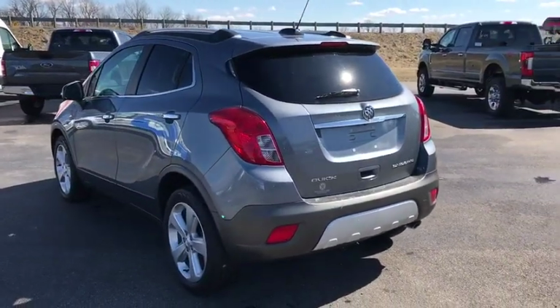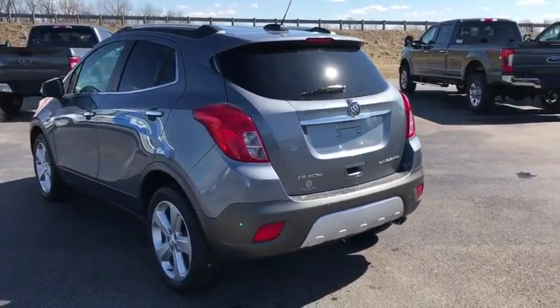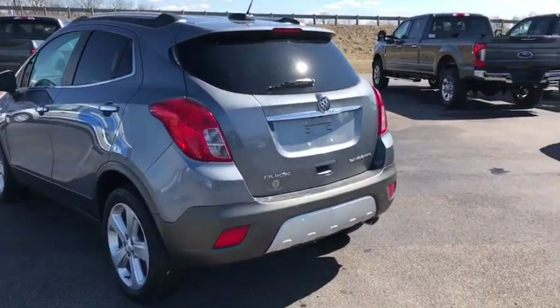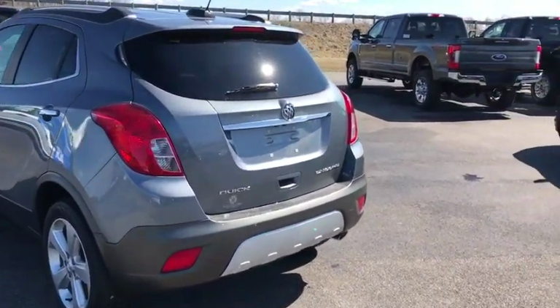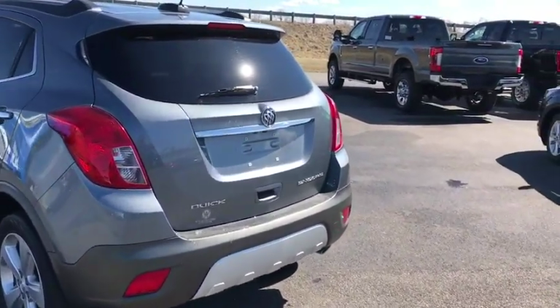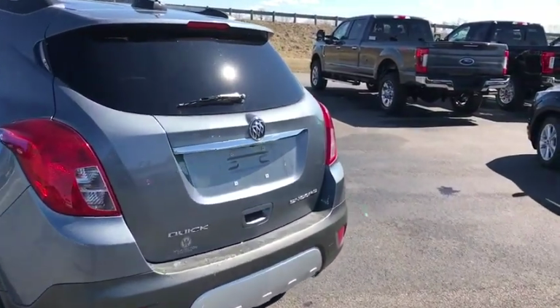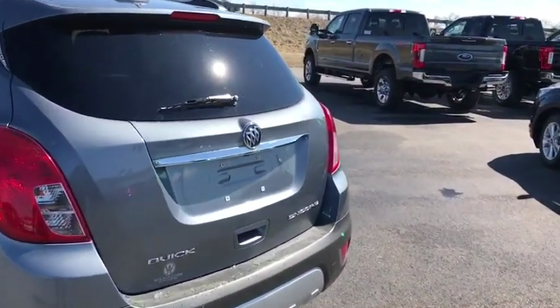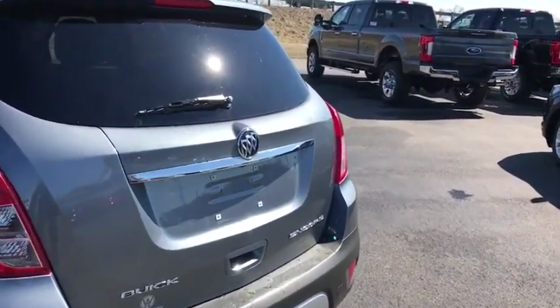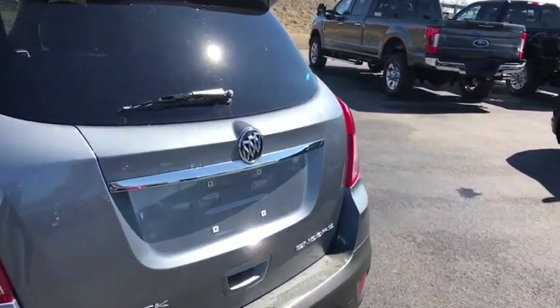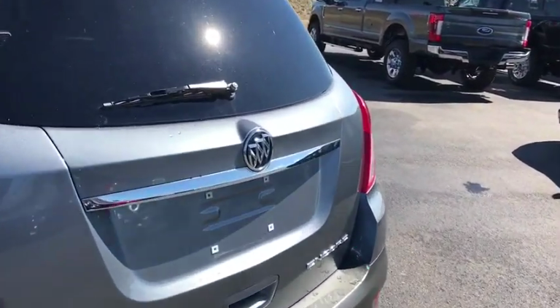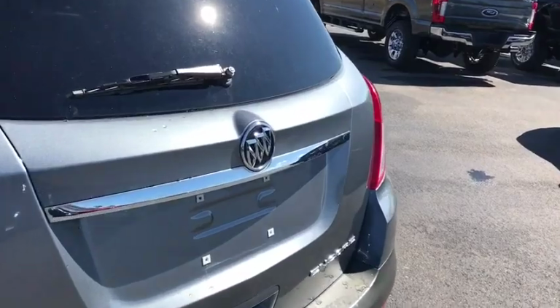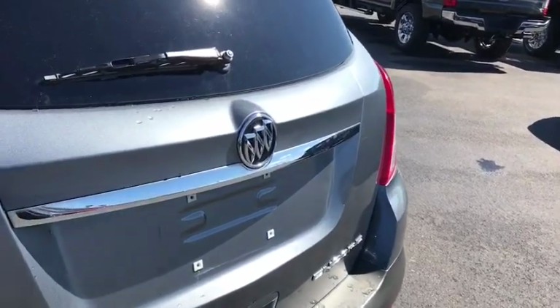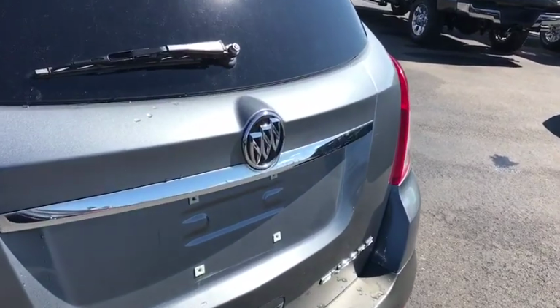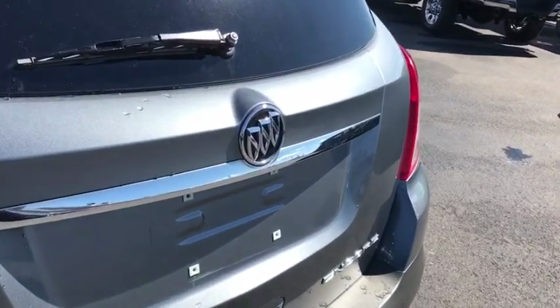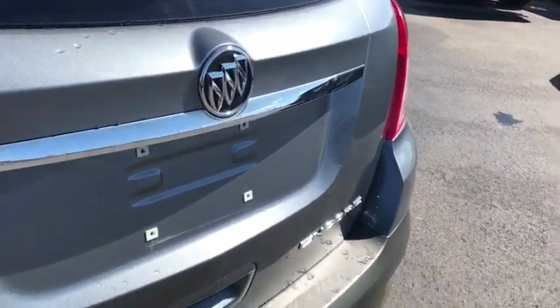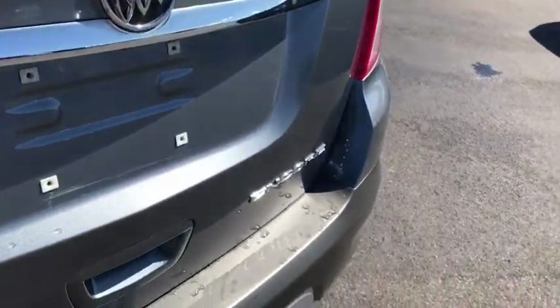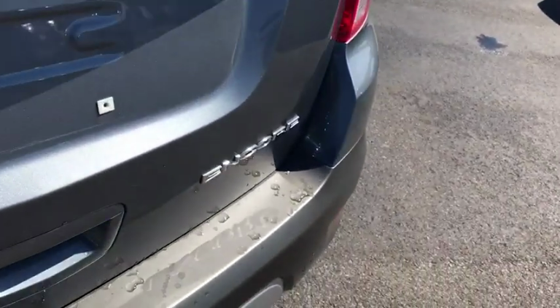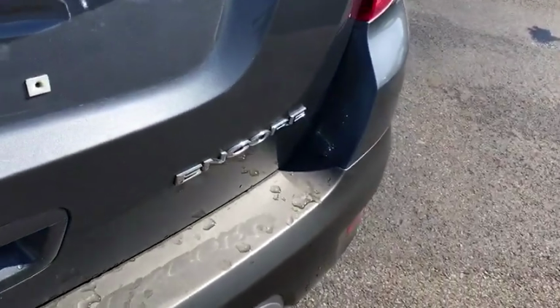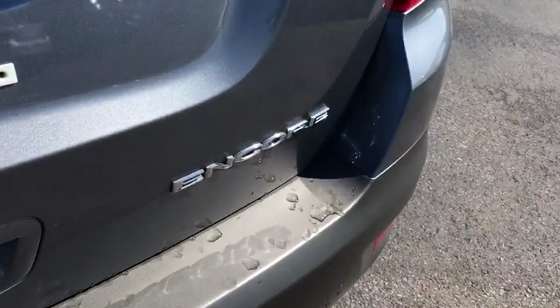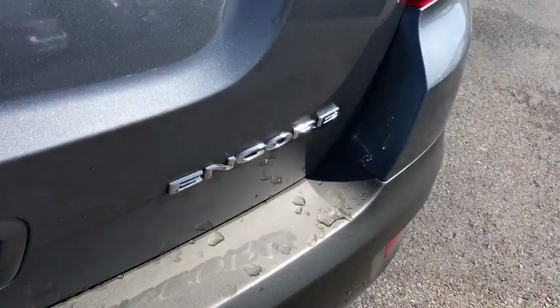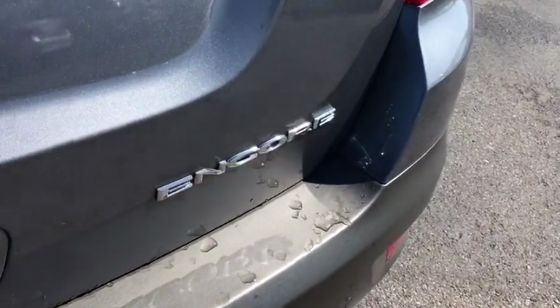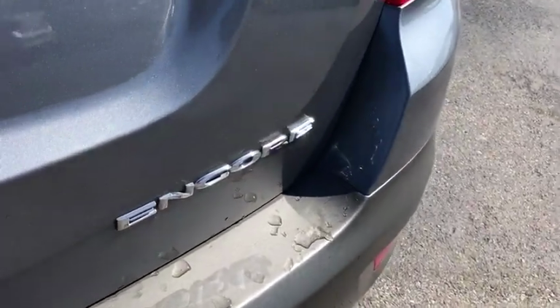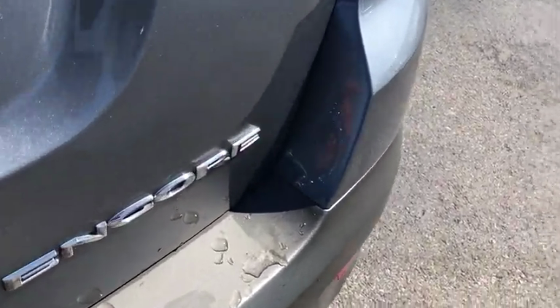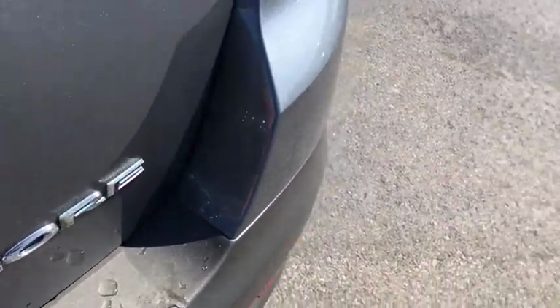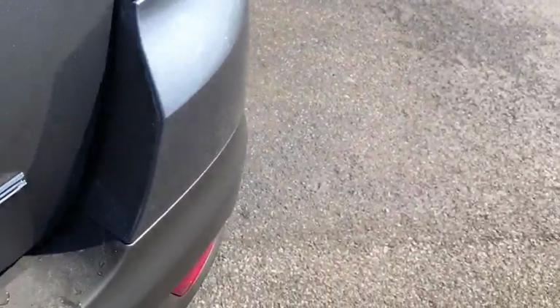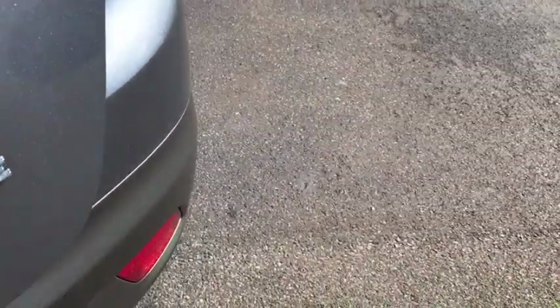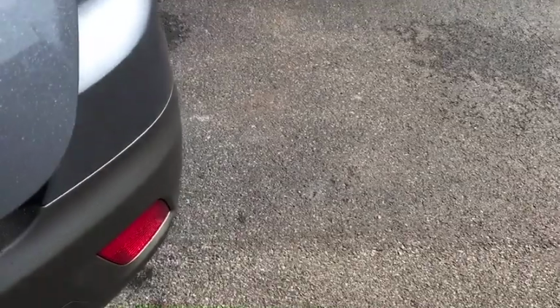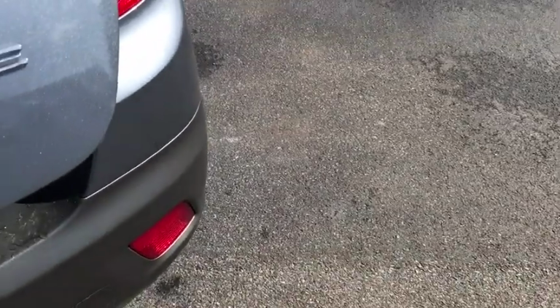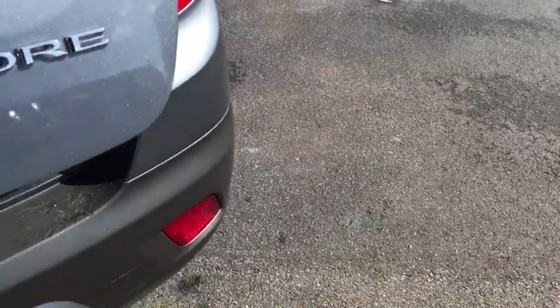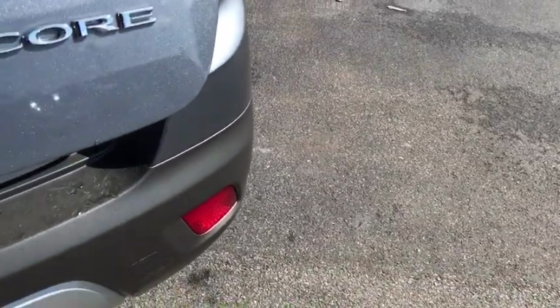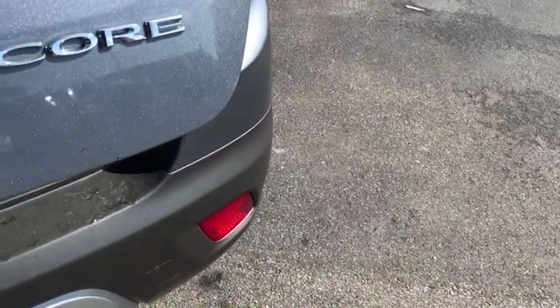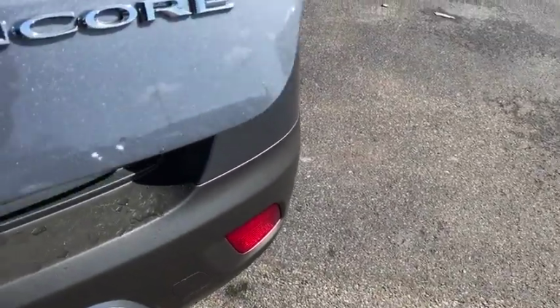Standard features that would make any car owner smile. This vehicle has less than 55,000 miles. Here are some of this vehicle's great options: backup camera,